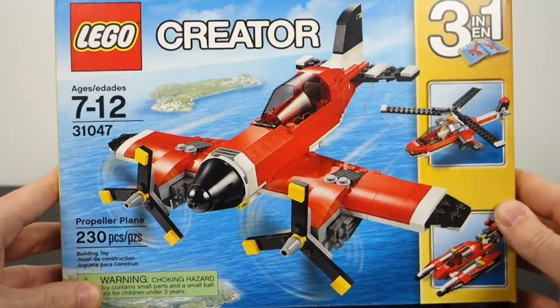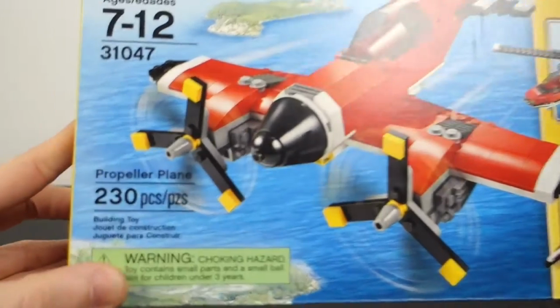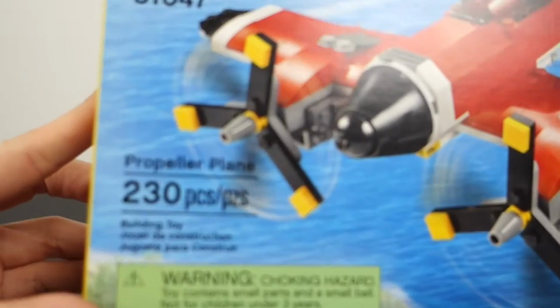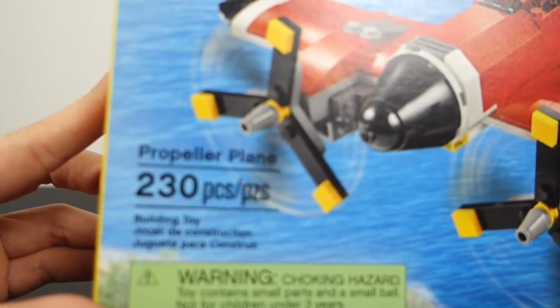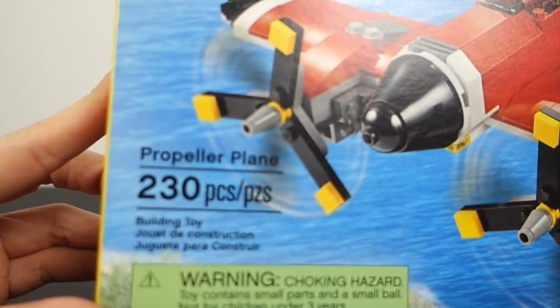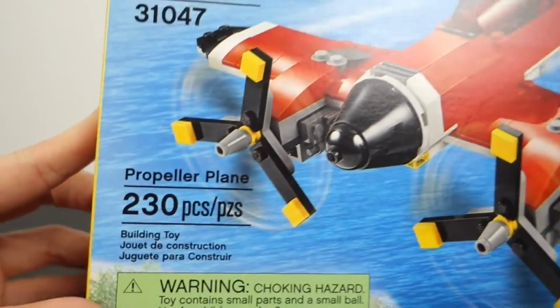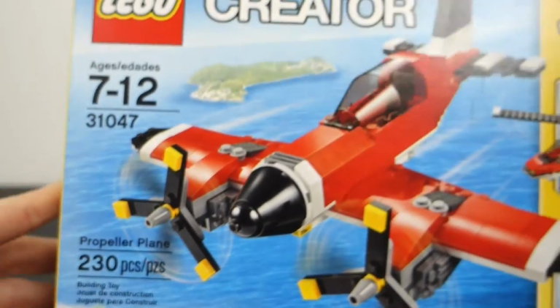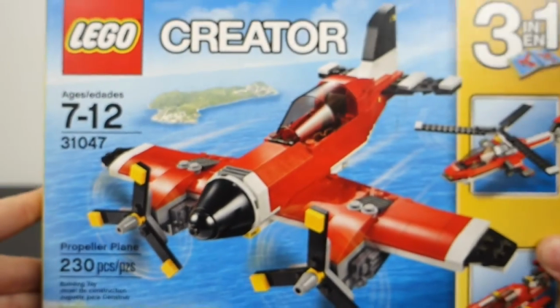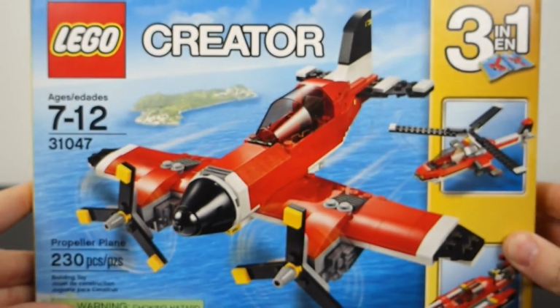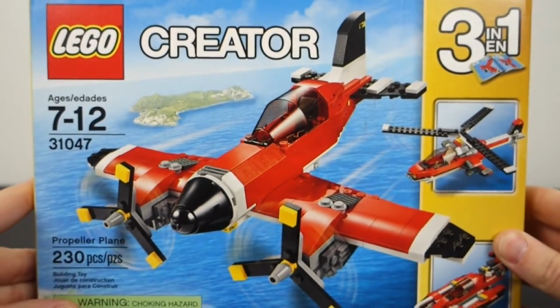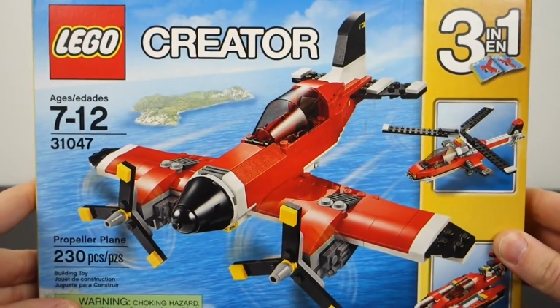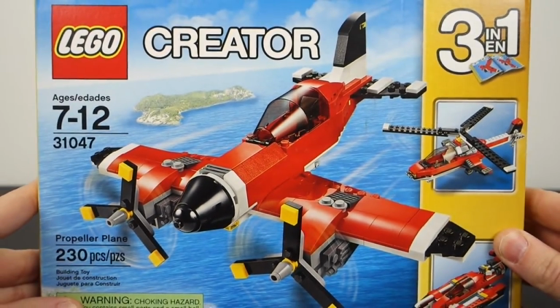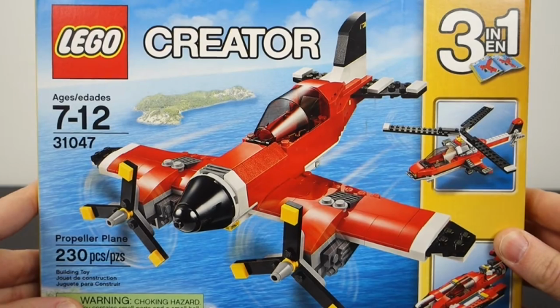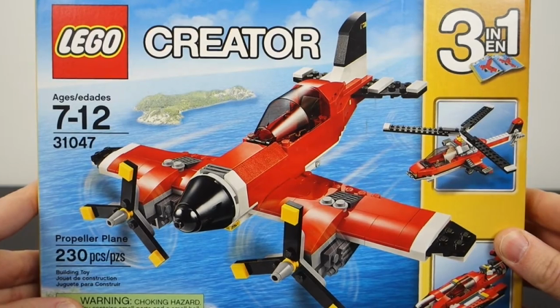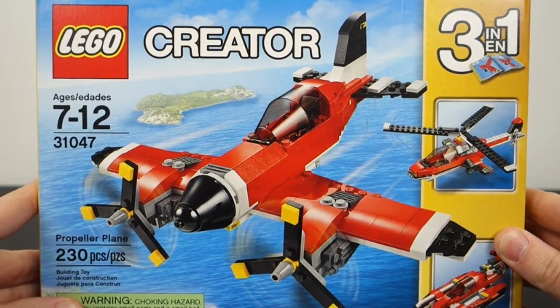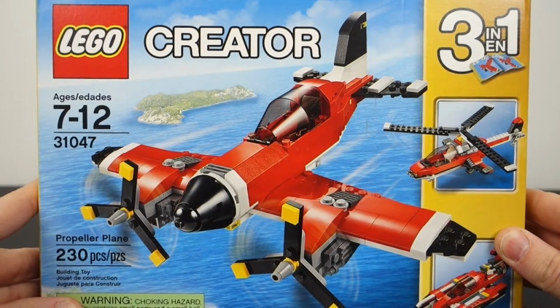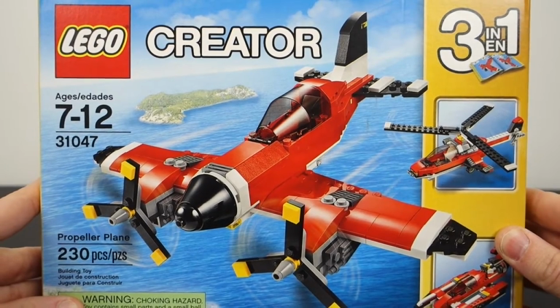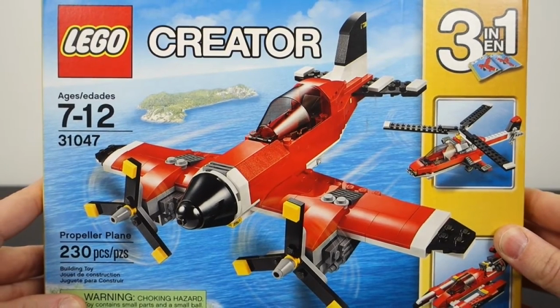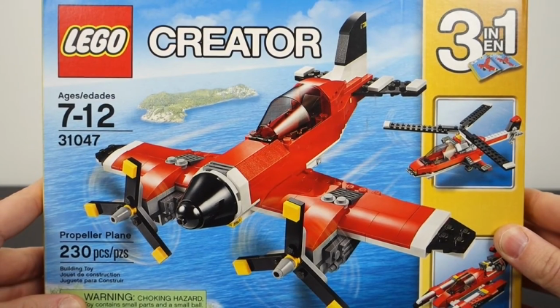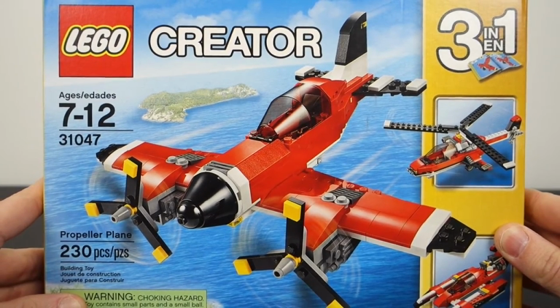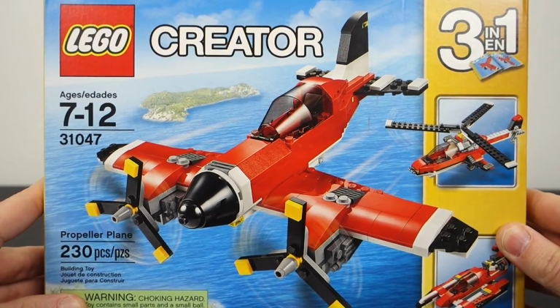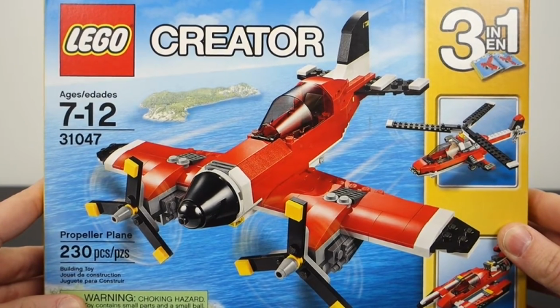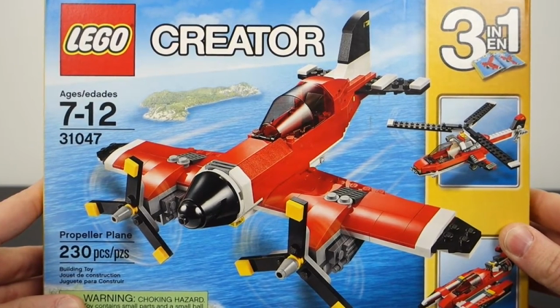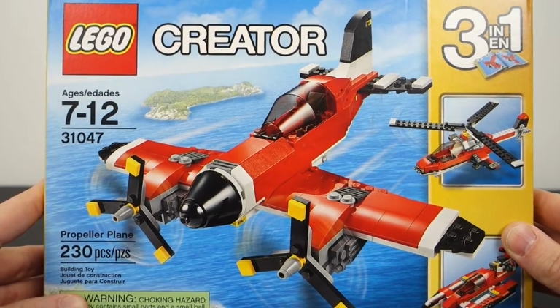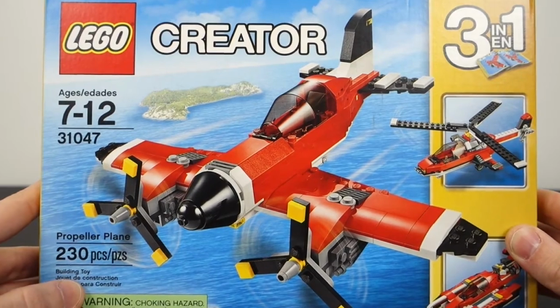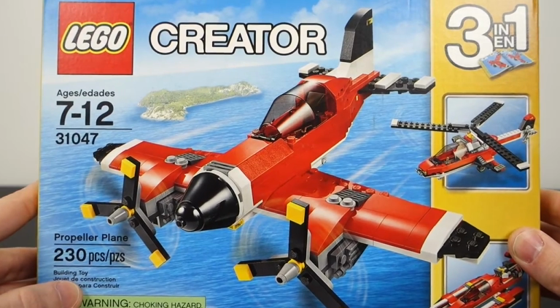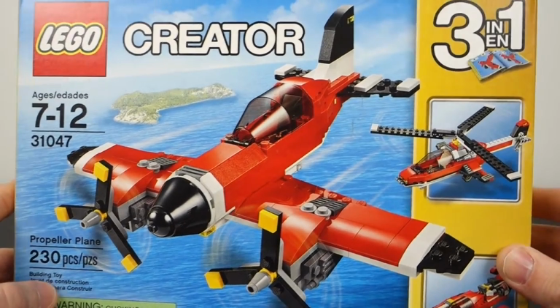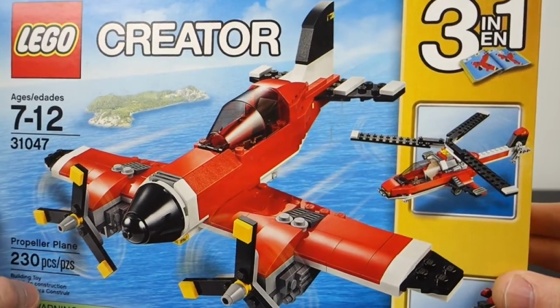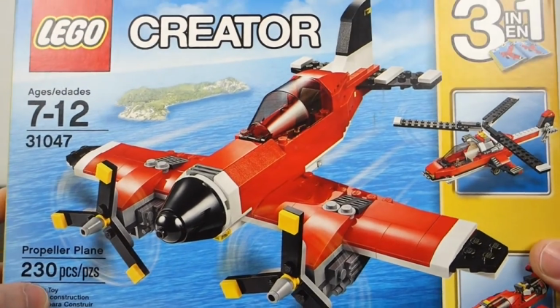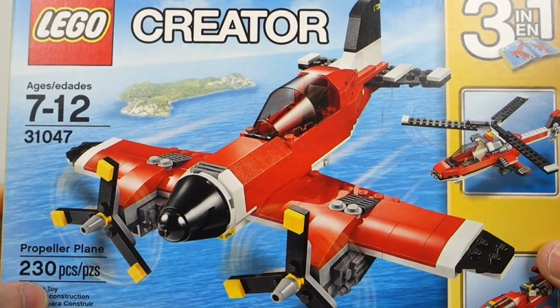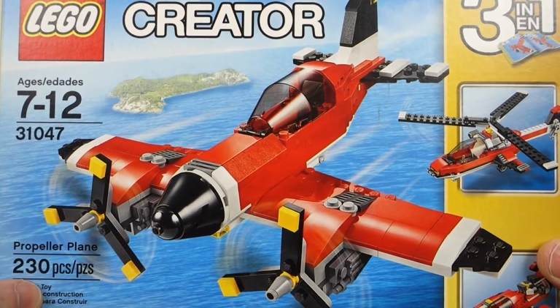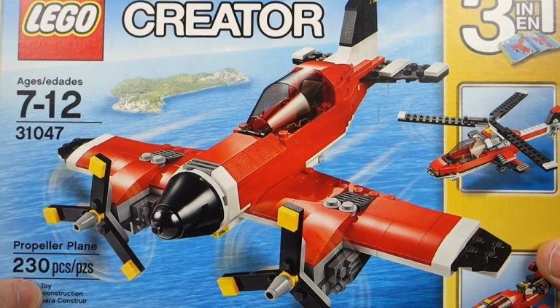This is a 230-piece set. It was released back in 2016 and sold for $19.99. I picked it up on sale a while ago and it's been on my shelf, so now's a good time to get into it.